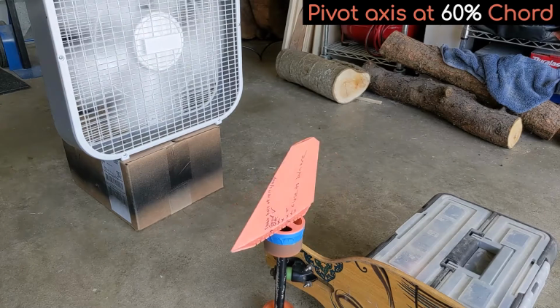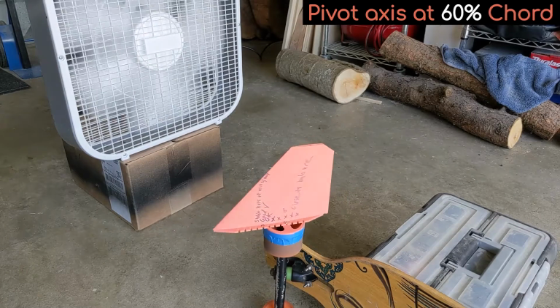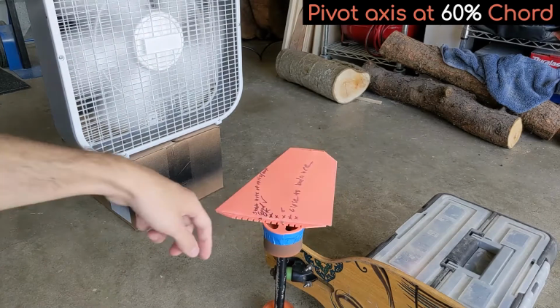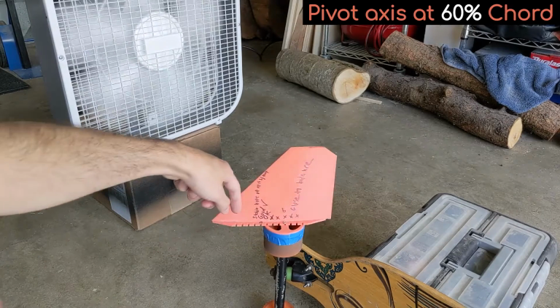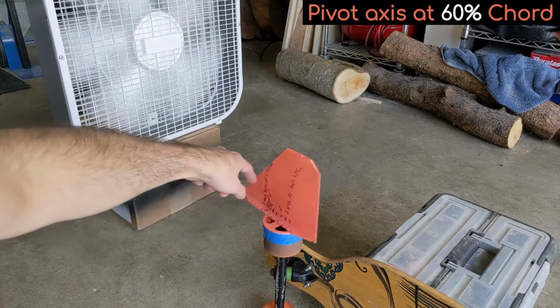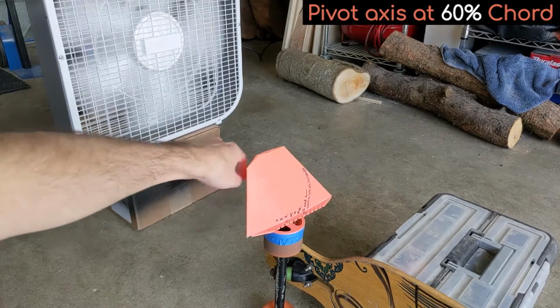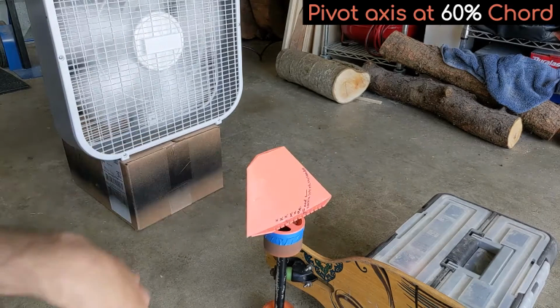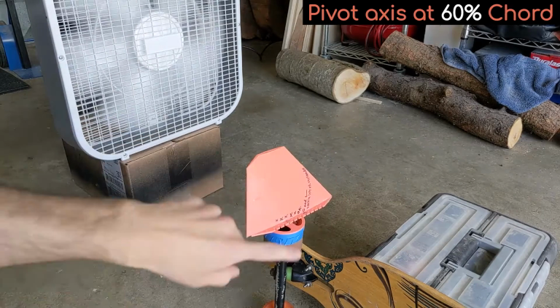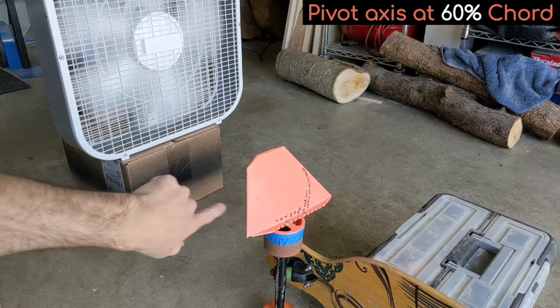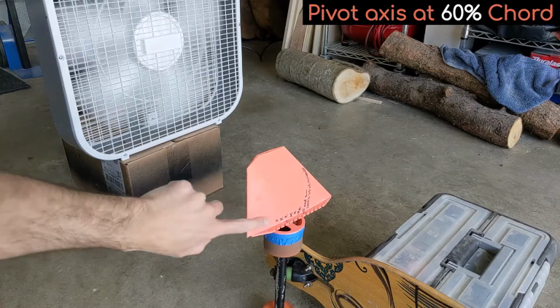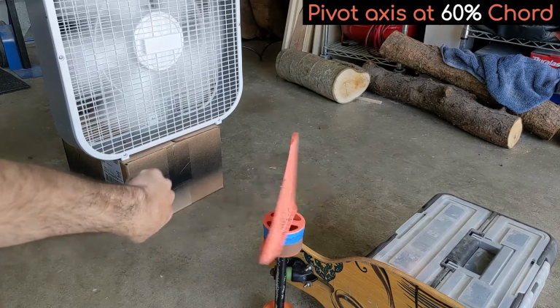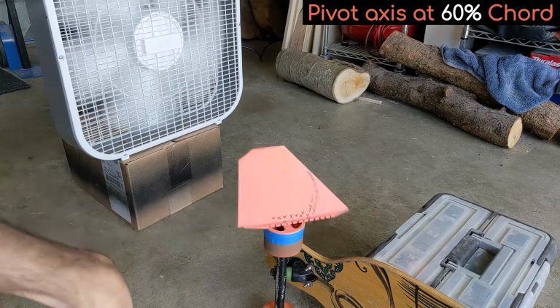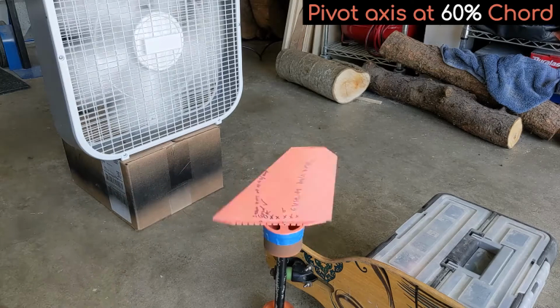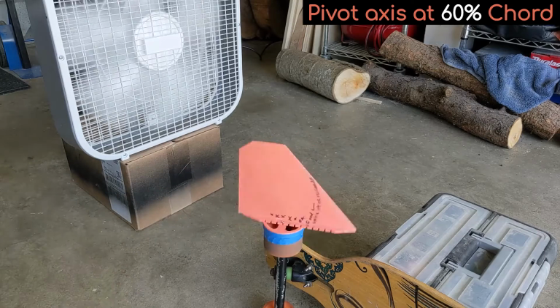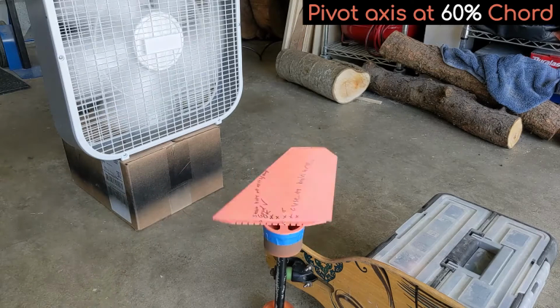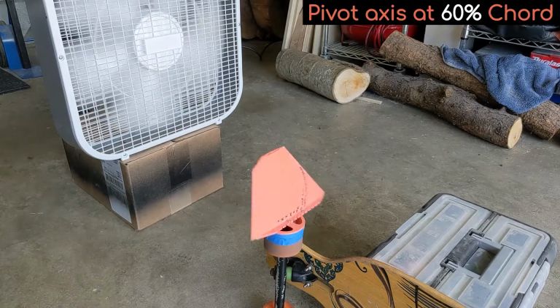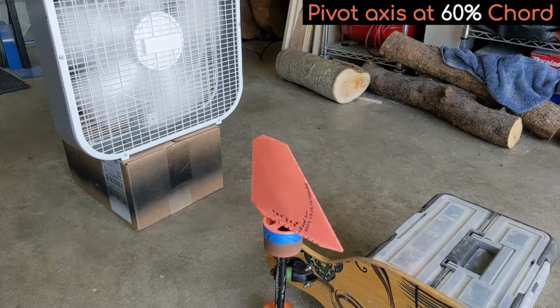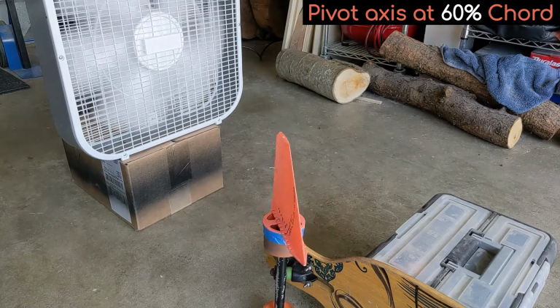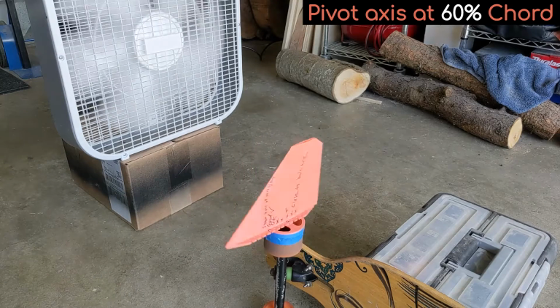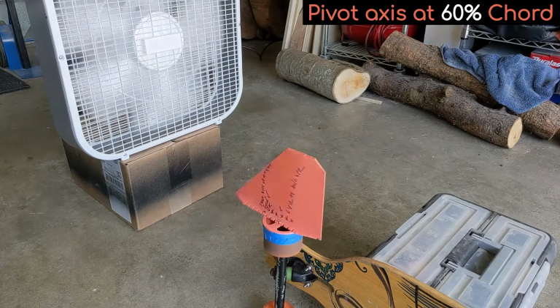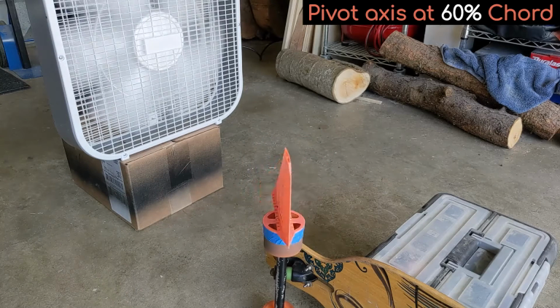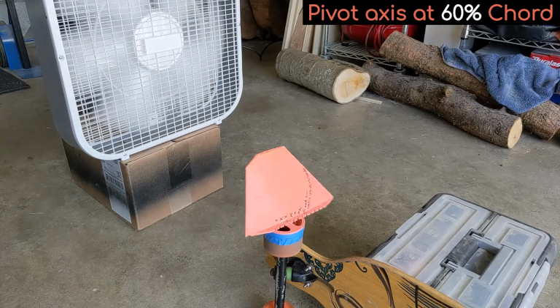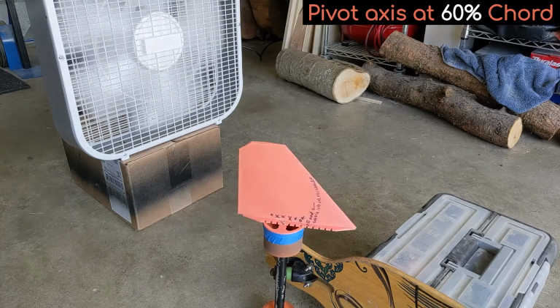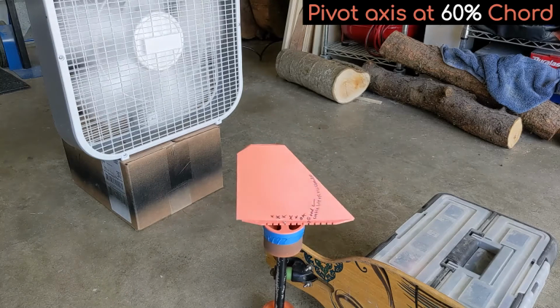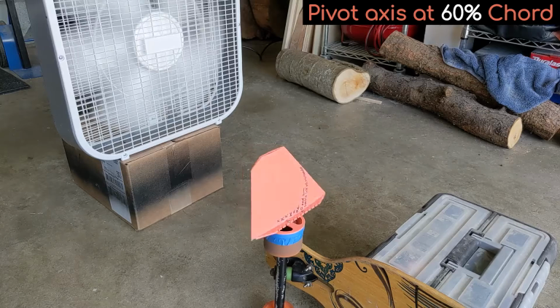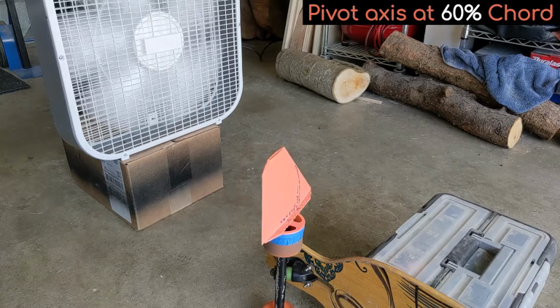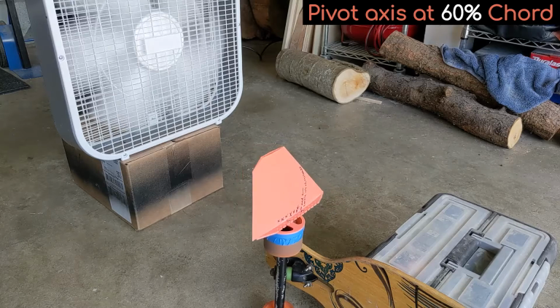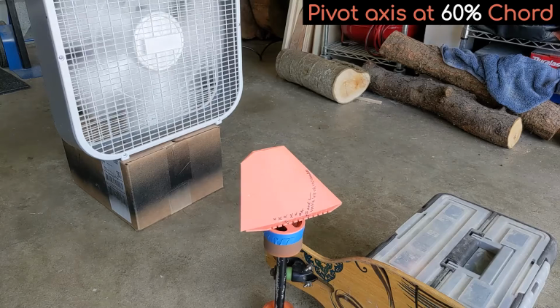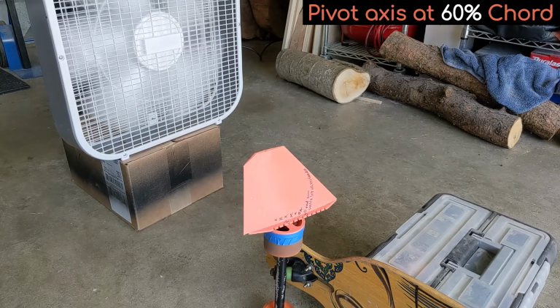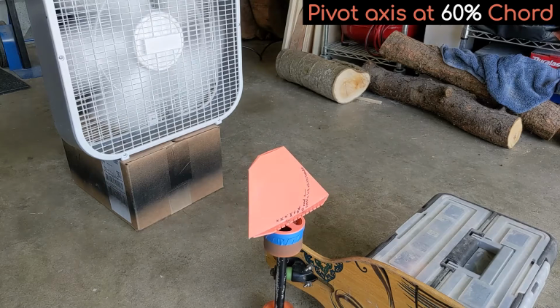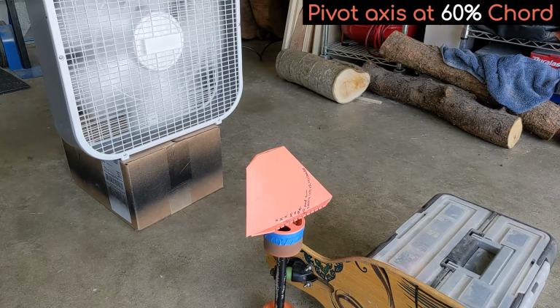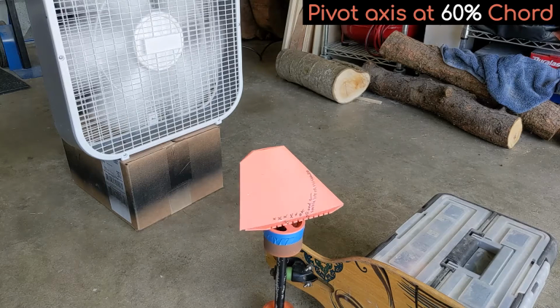I then jumped to 60%, which seems to be roughly the balance point of the stabilizer, because it doesn't want to point forward or backward, but instead comes to a rest almost perpendicular to the oncoming air.